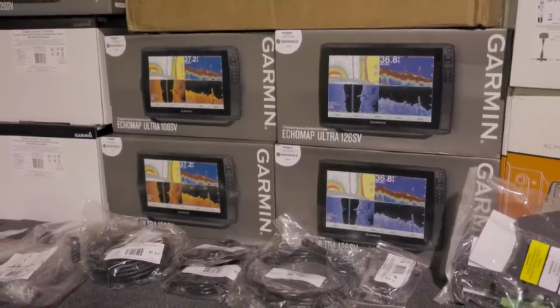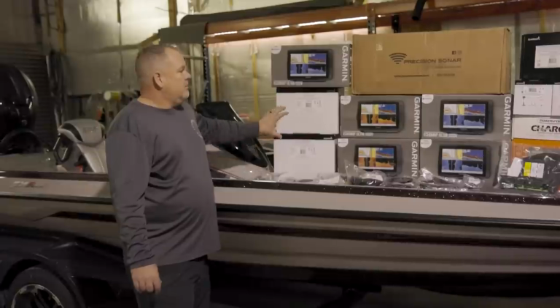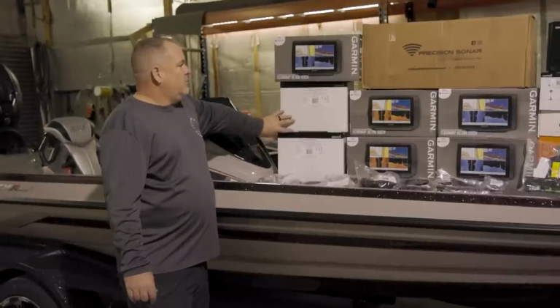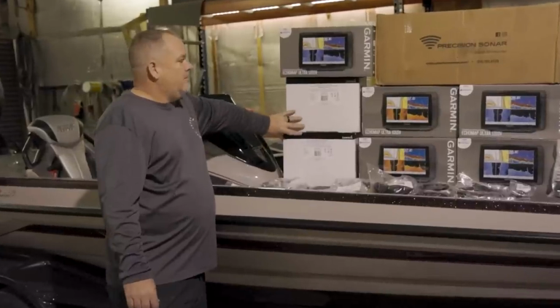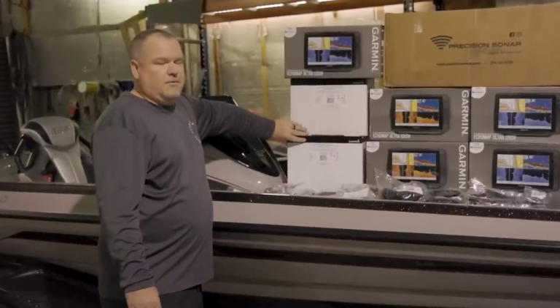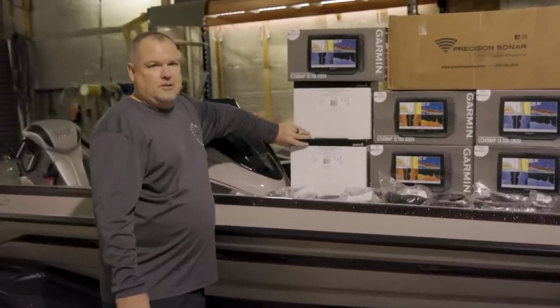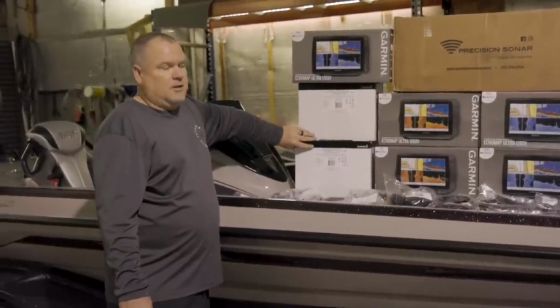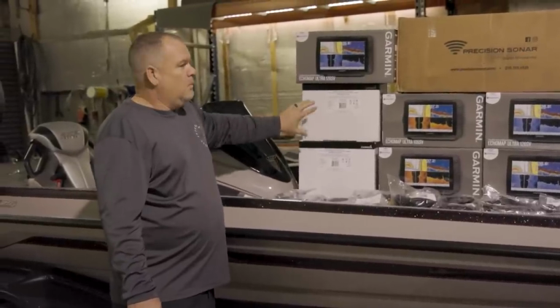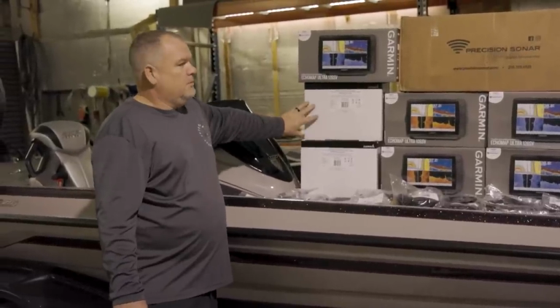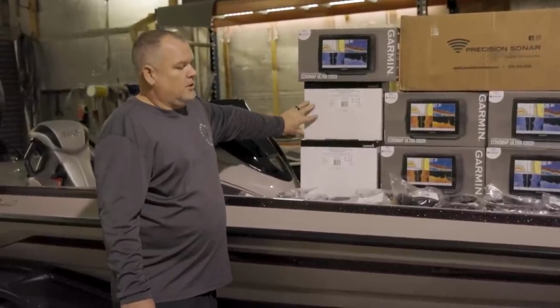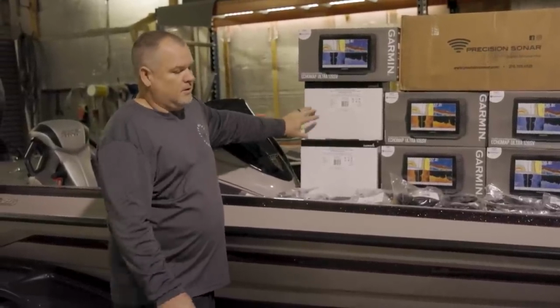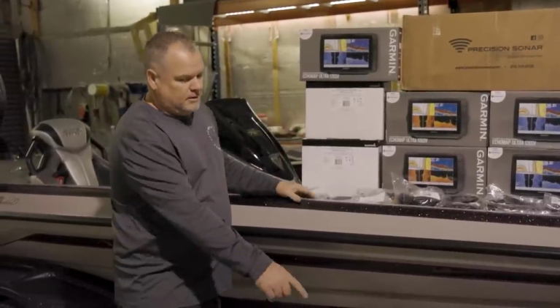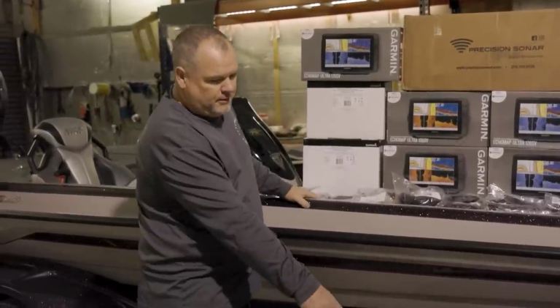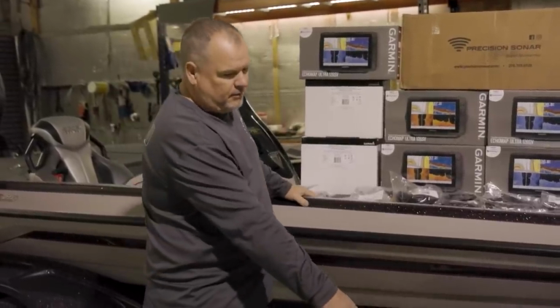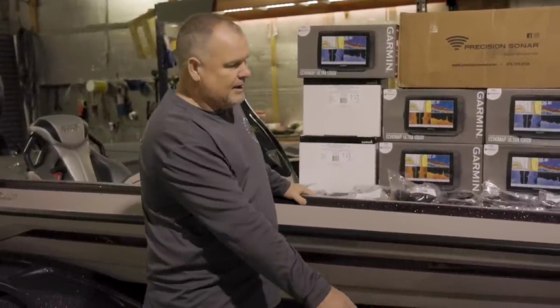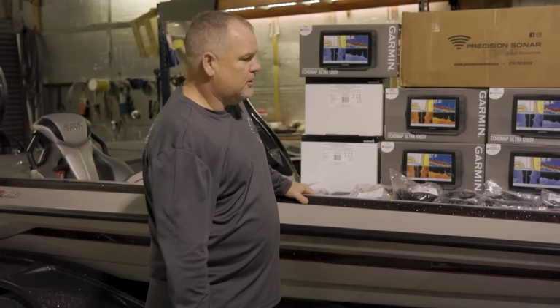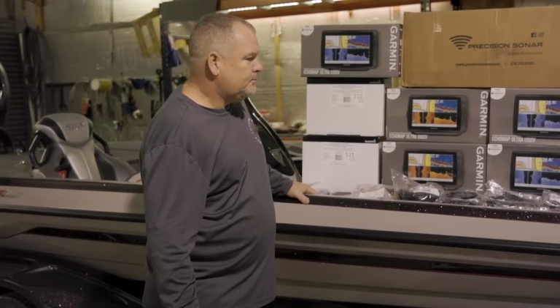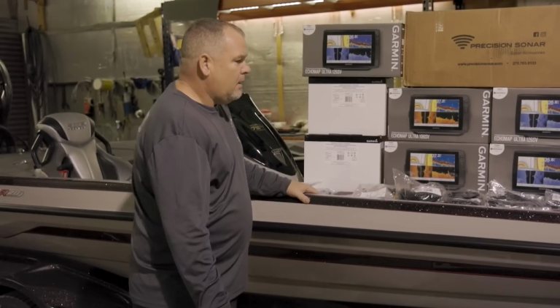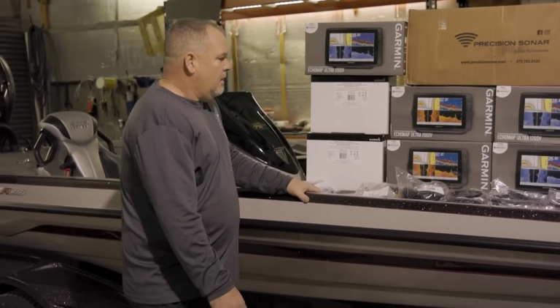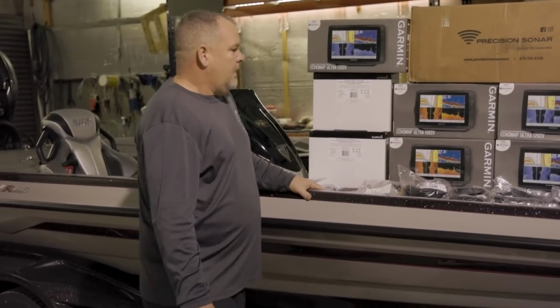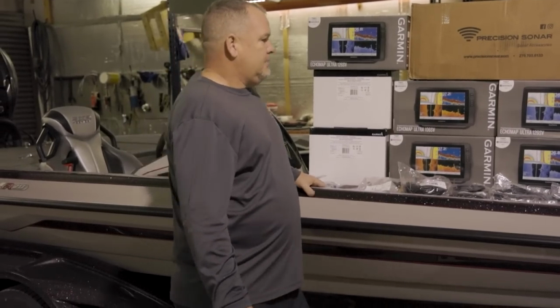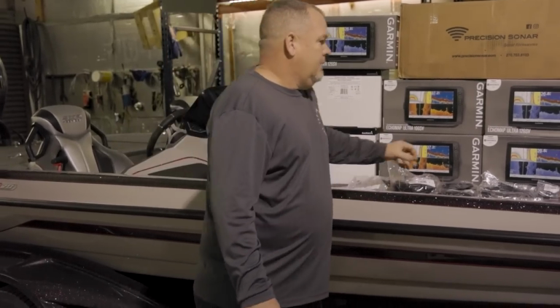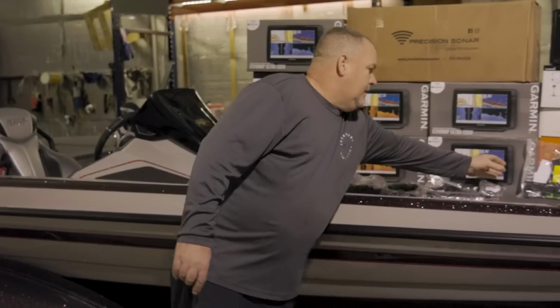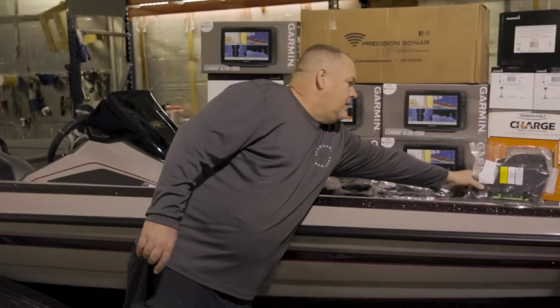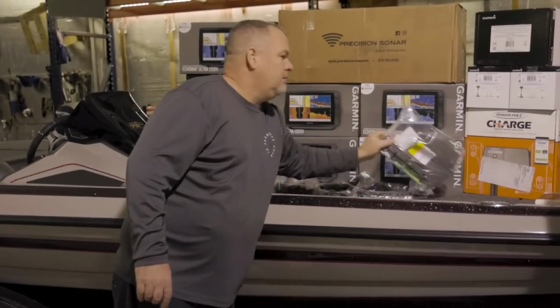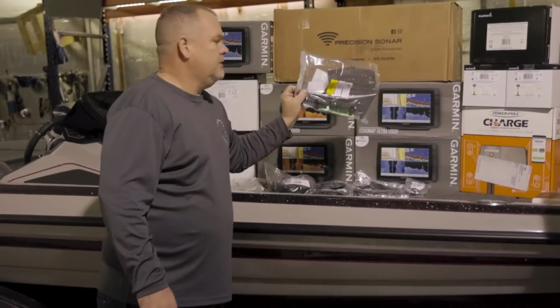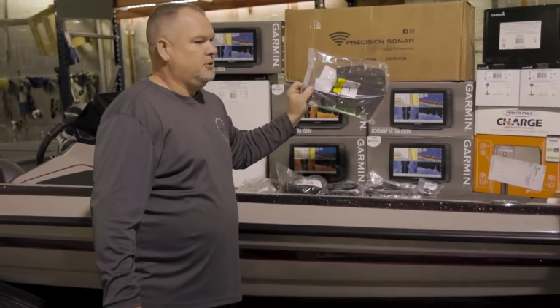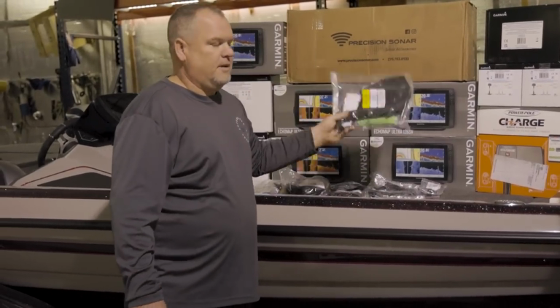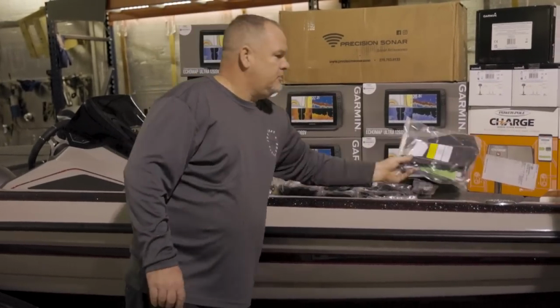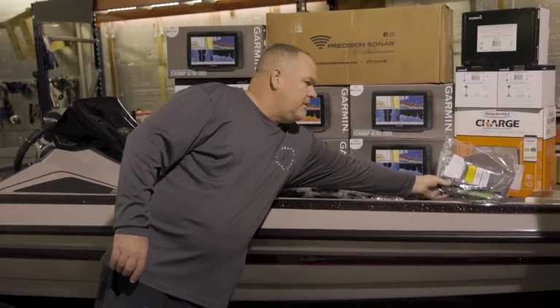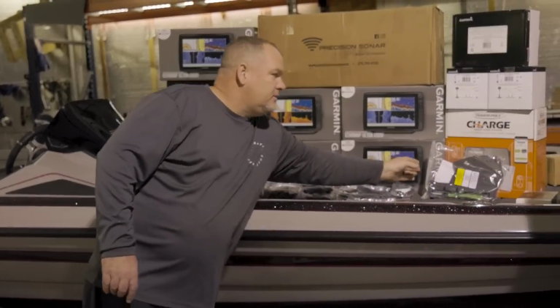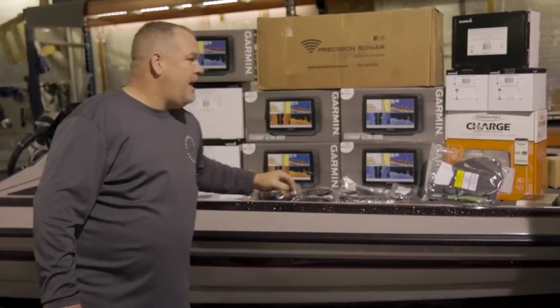We're actually going to run two LVS34s this year. One's going to be on the trolling motor, the other one is going to be on the right height turret.